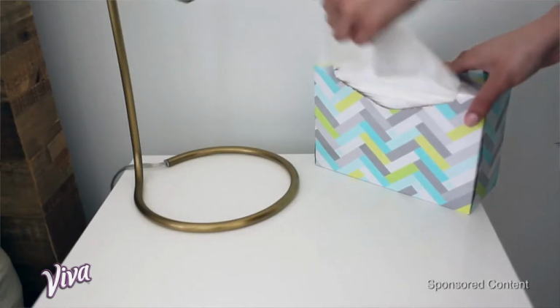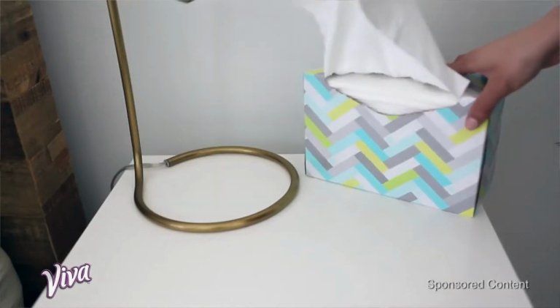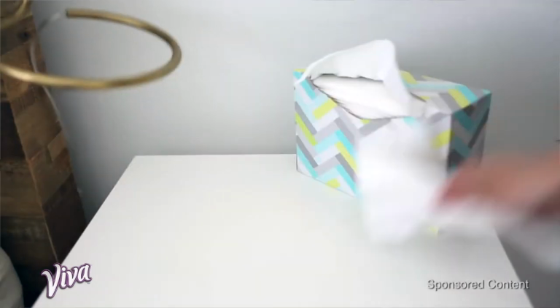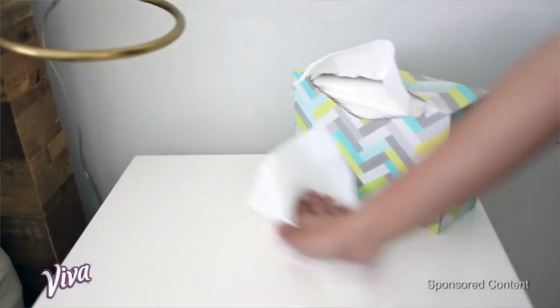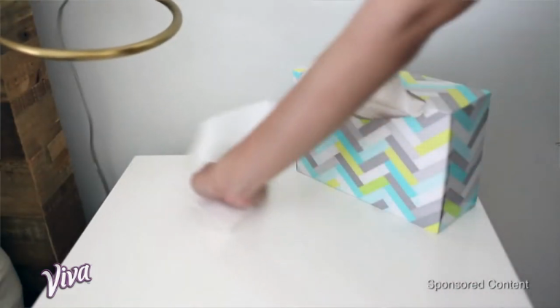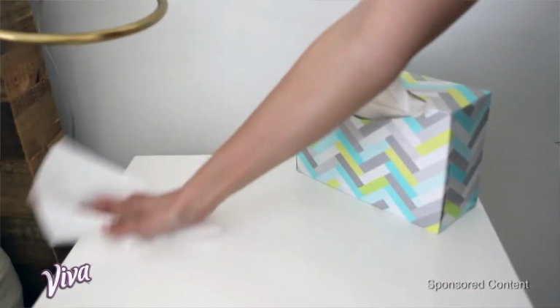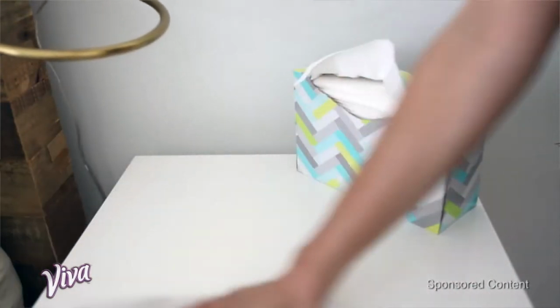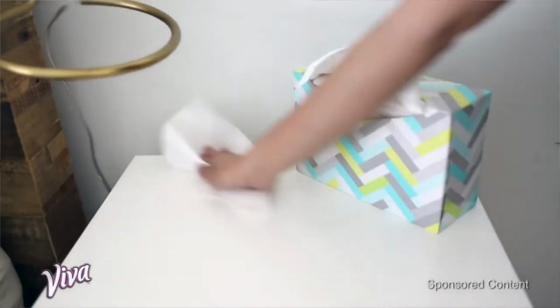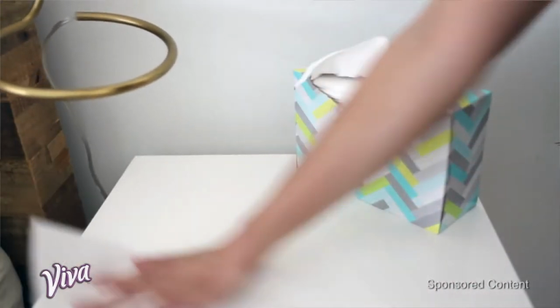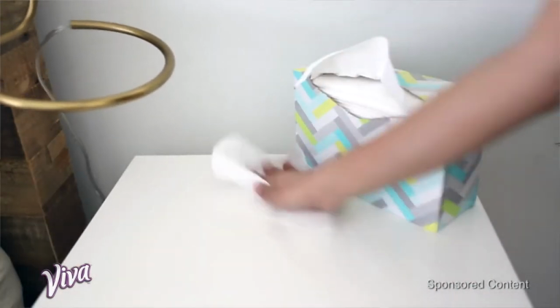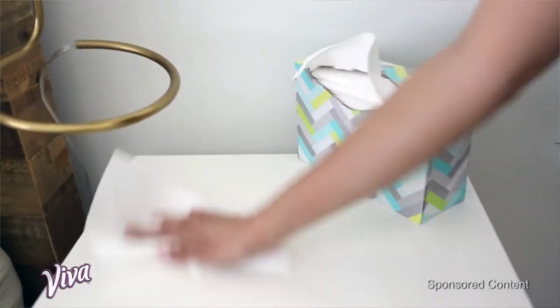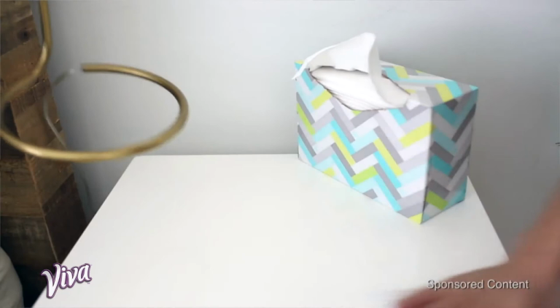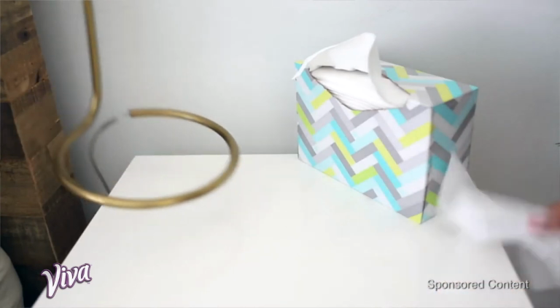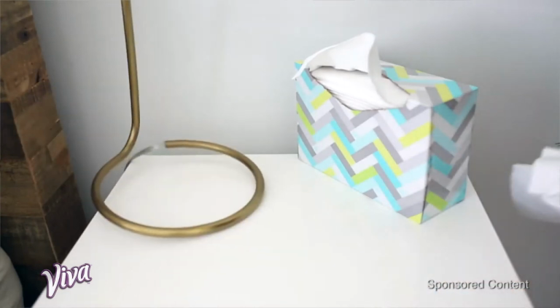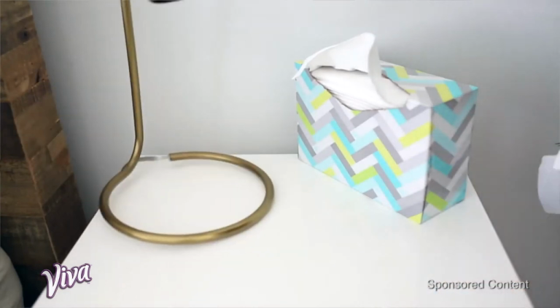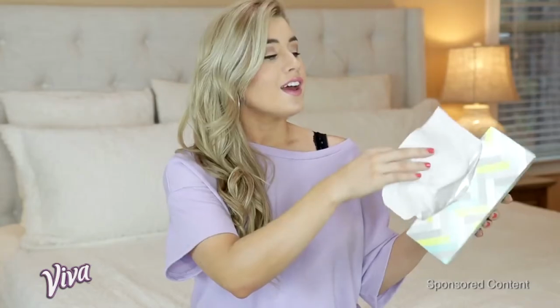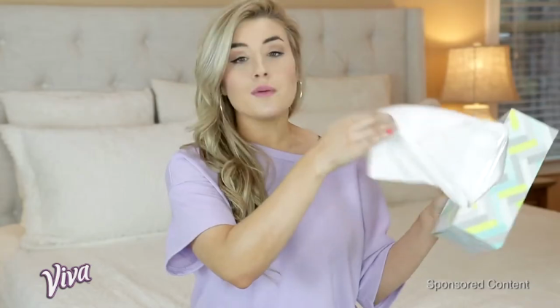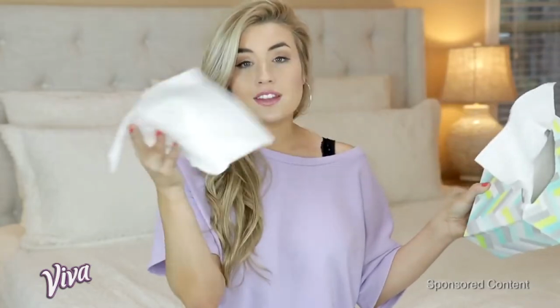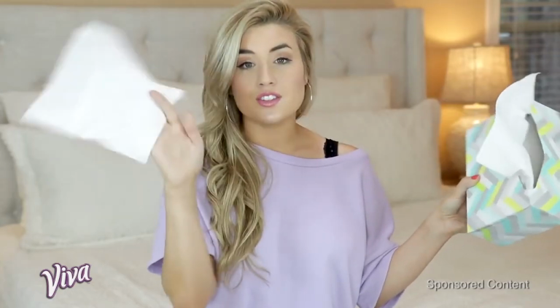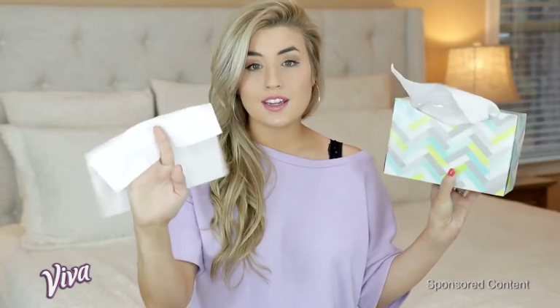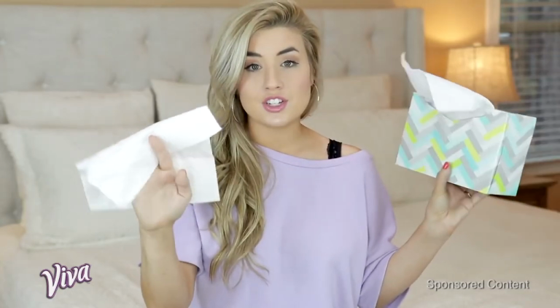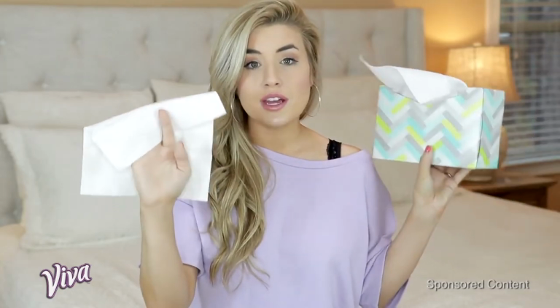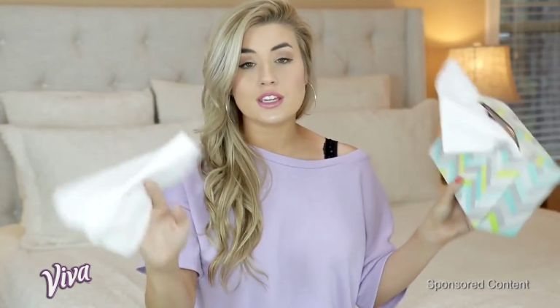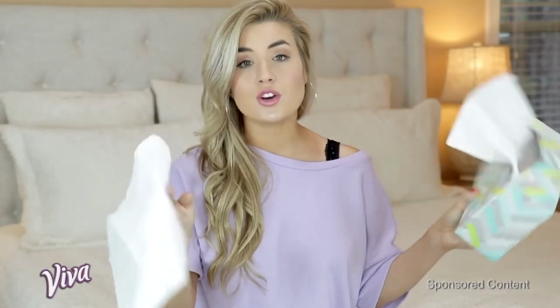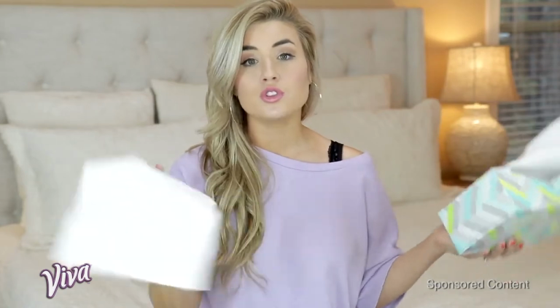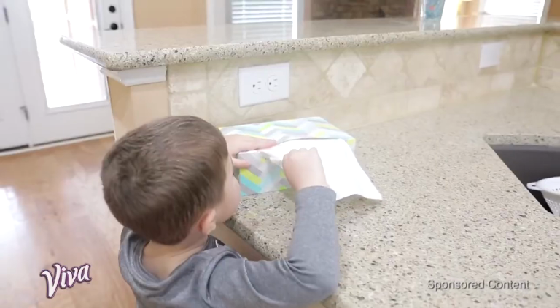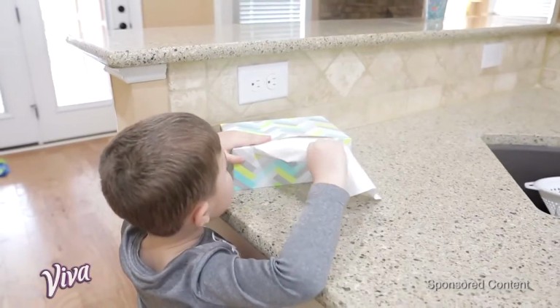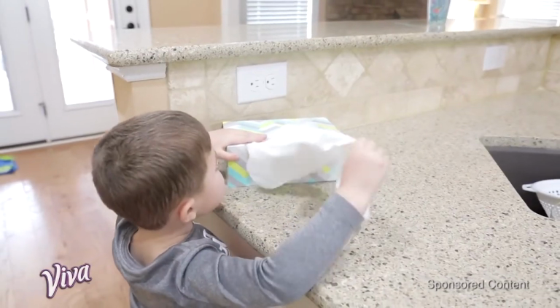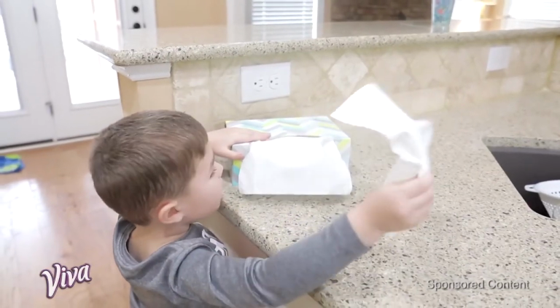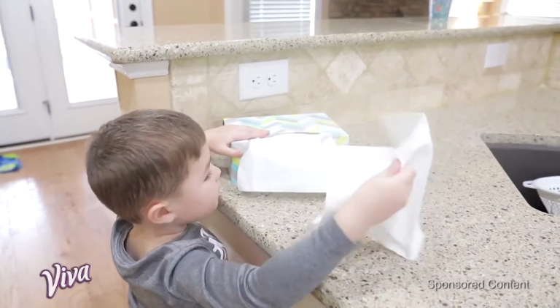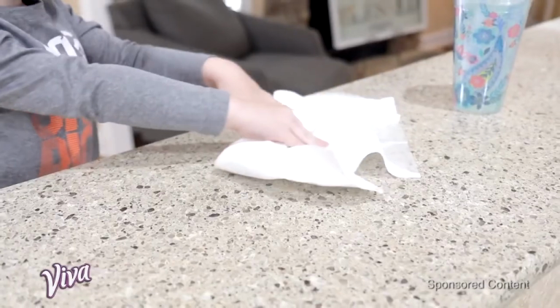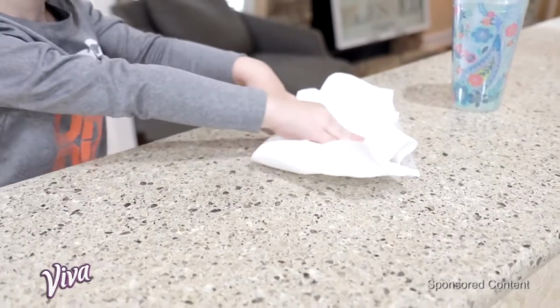So they're not like an eyesore in your space. You can kind of leave them out and they honestly look like a cute piece of decor. They come out just like a tissue, so the kids are able to wipe up their own spills and wipe up their faces.